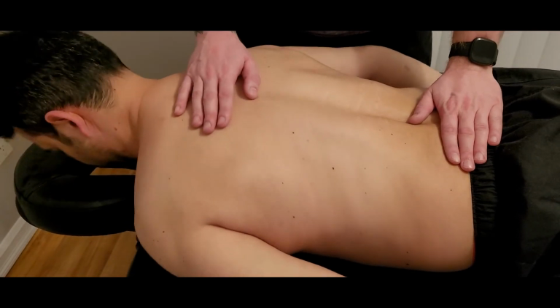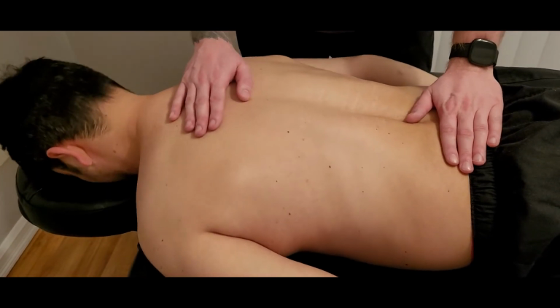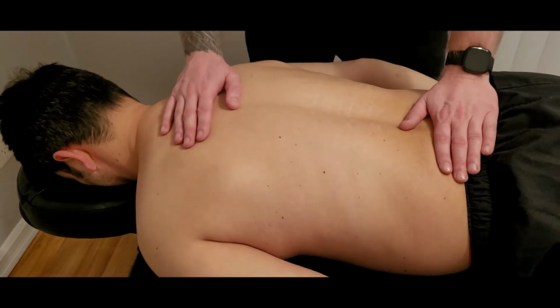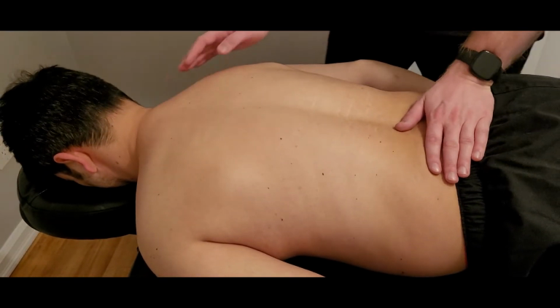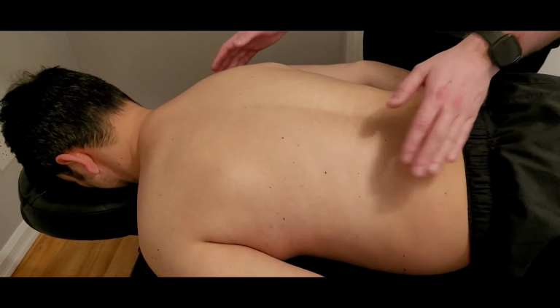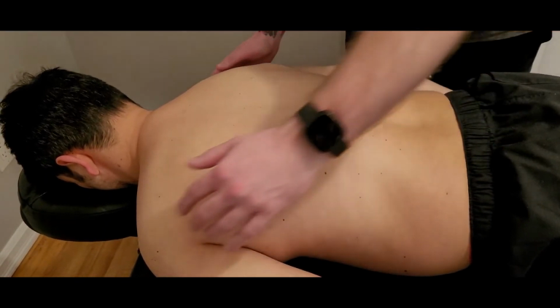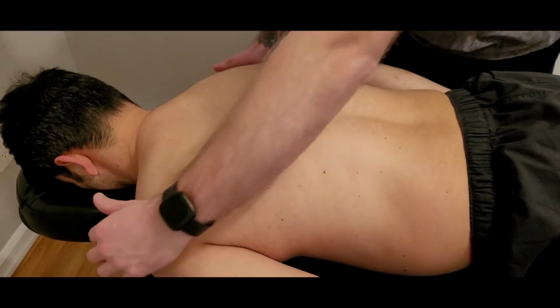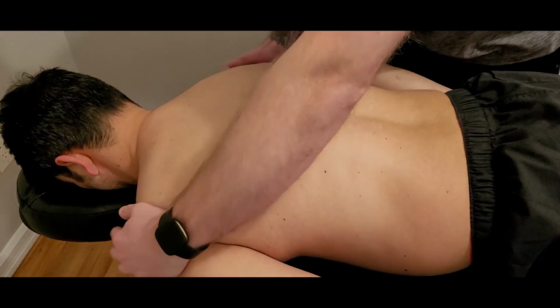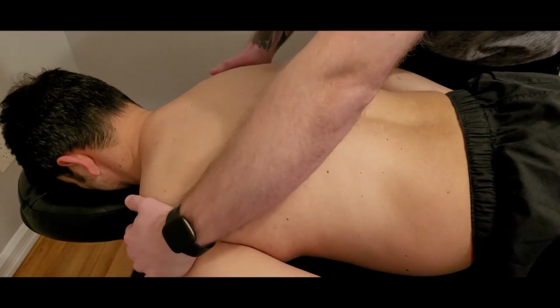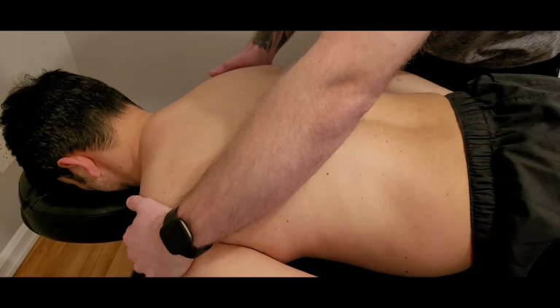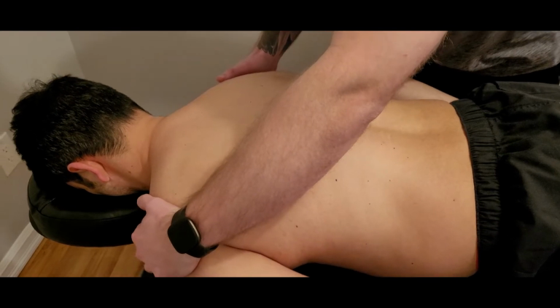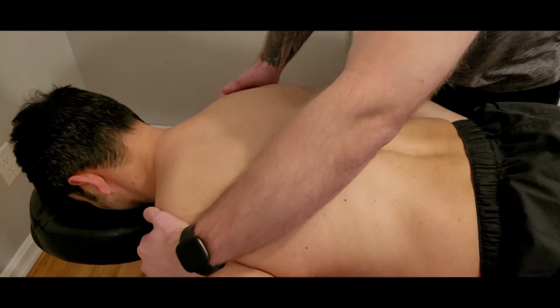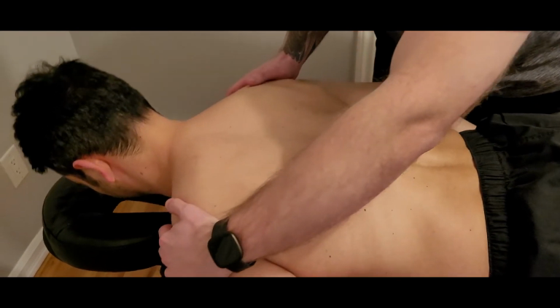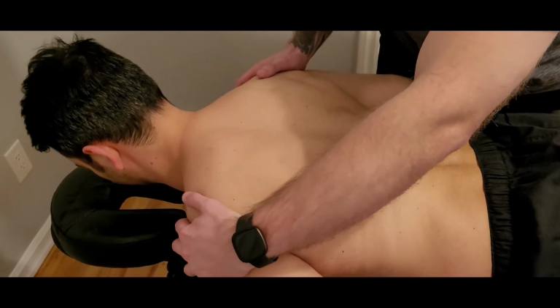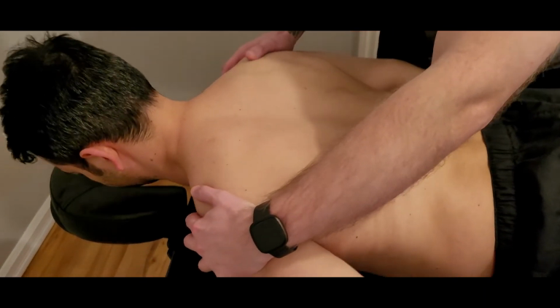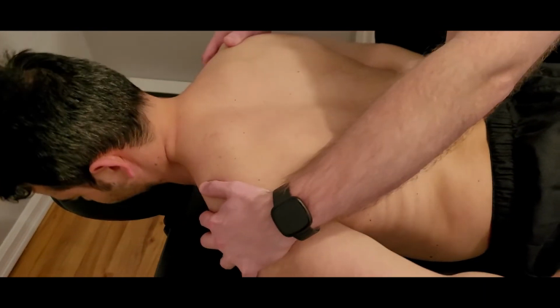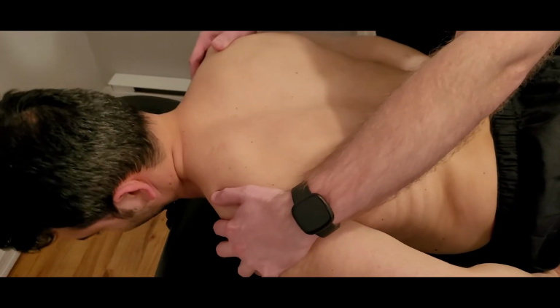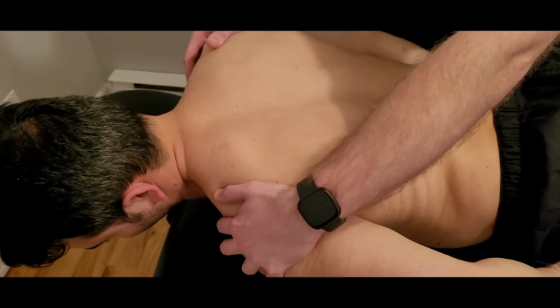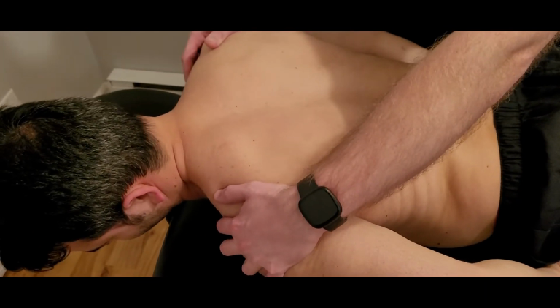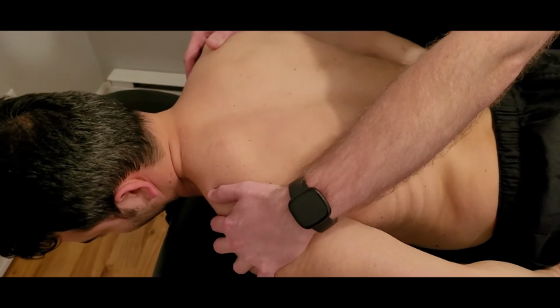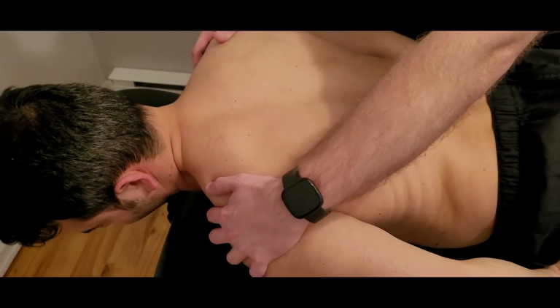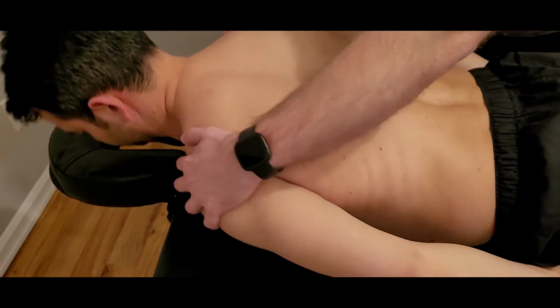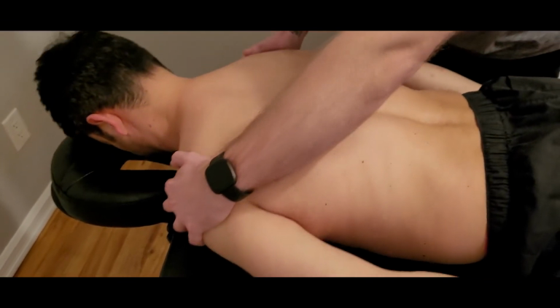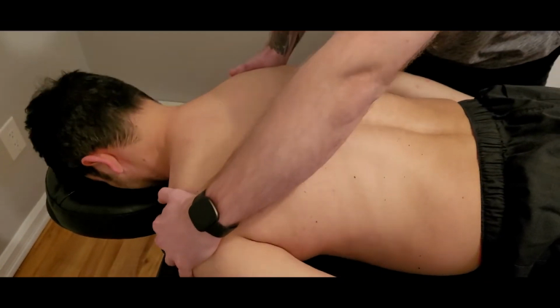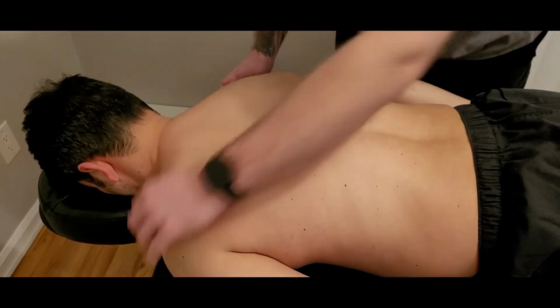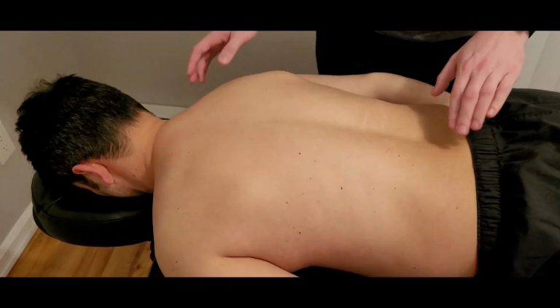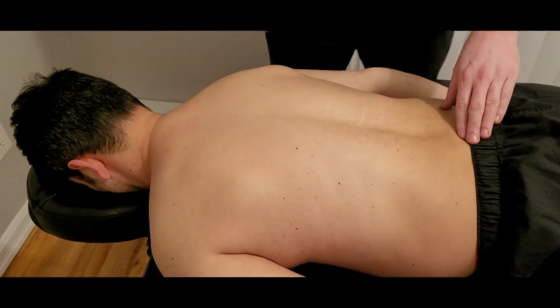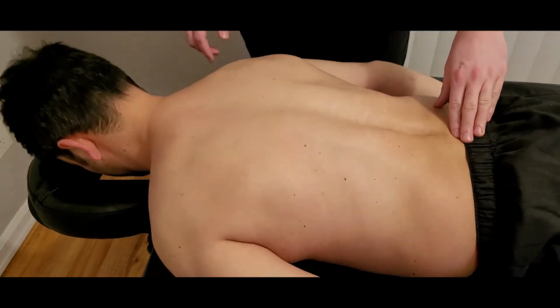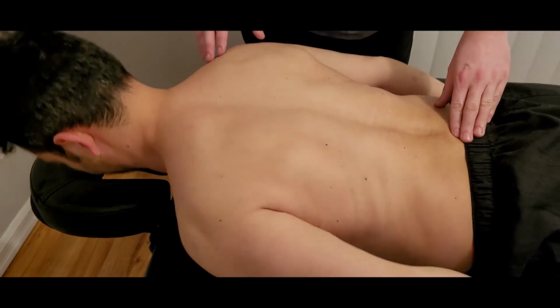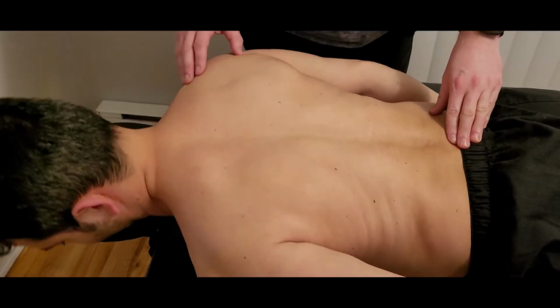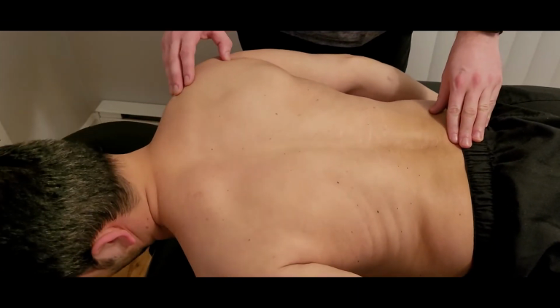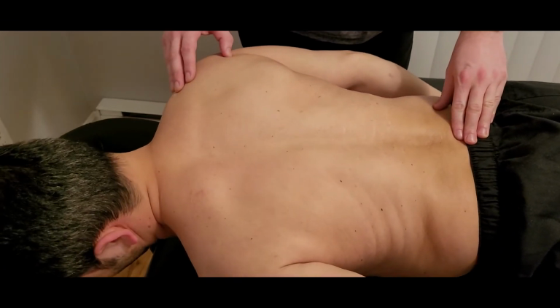If you need to give them a little bit of a cue, what I like to do is go to the shoulders. I can ask them to extend and then show them what lateral flexion is by pulling down on that shoulder. Let's try that one more time — extension and lateral flexion.